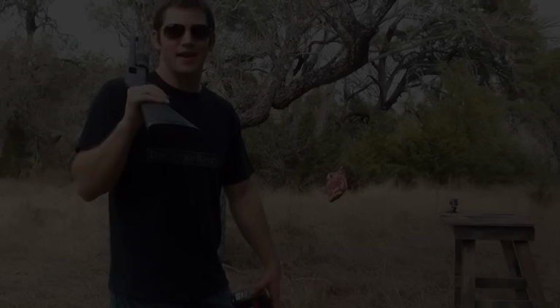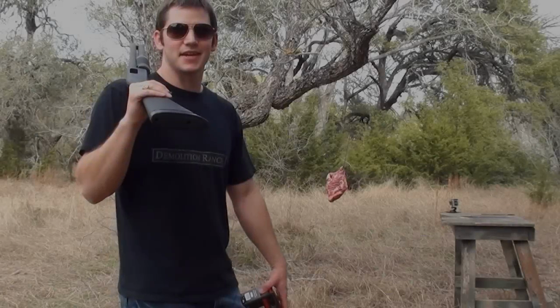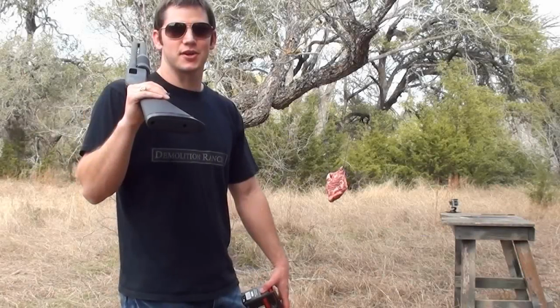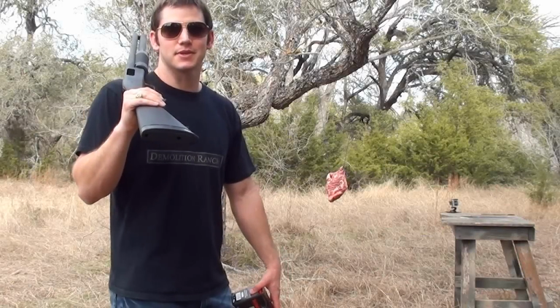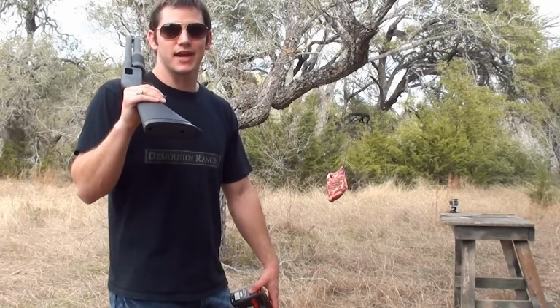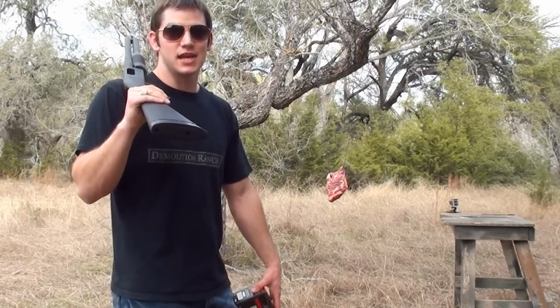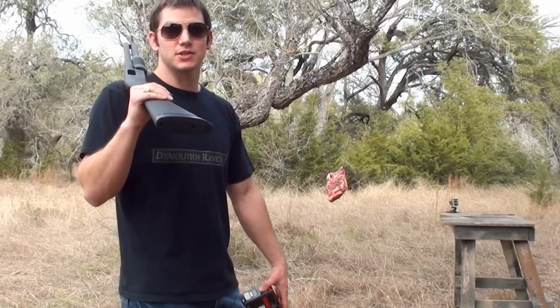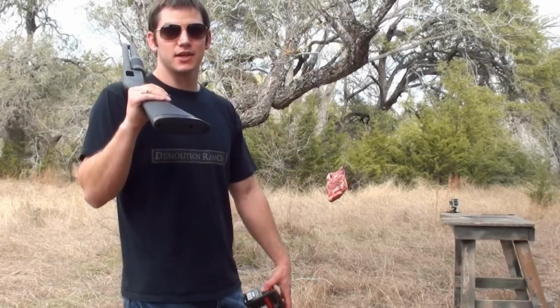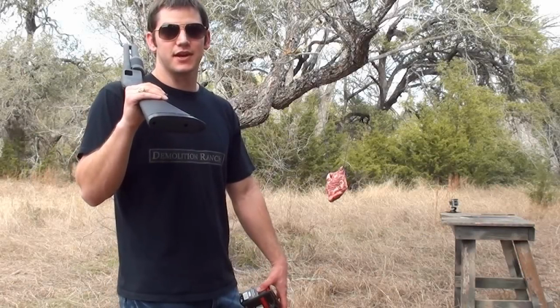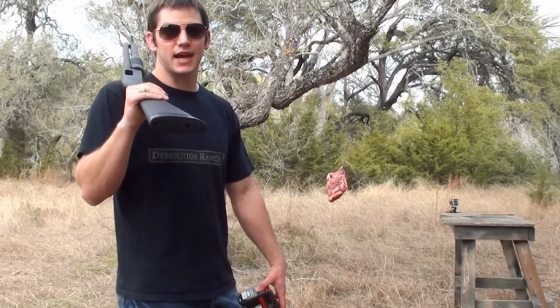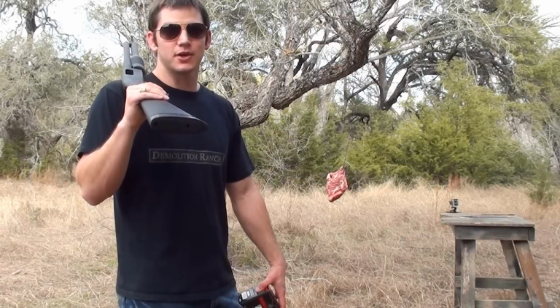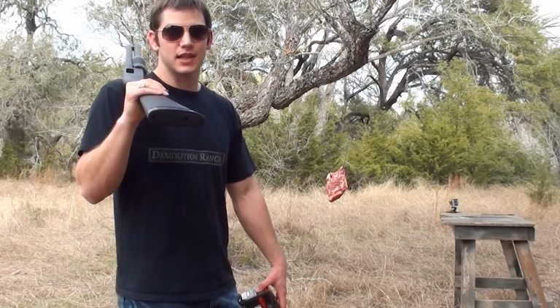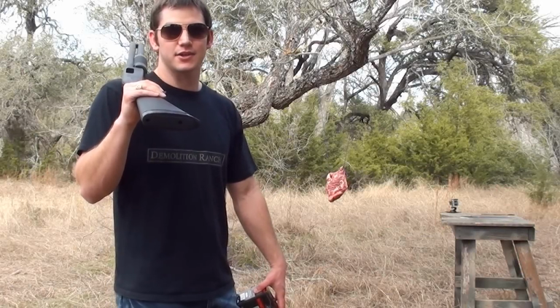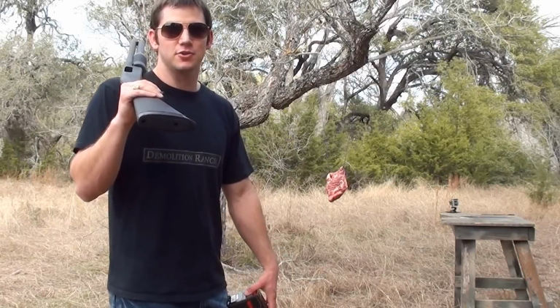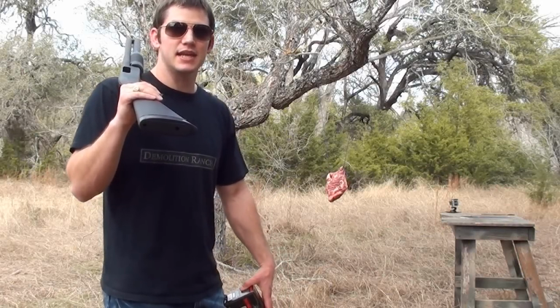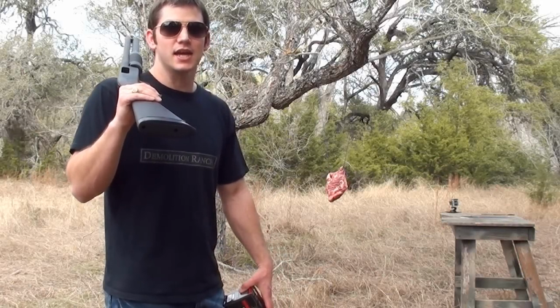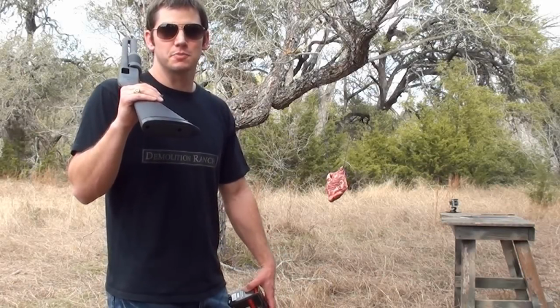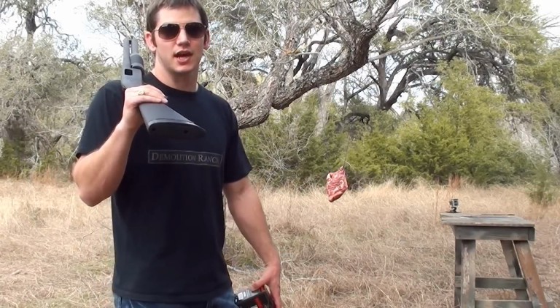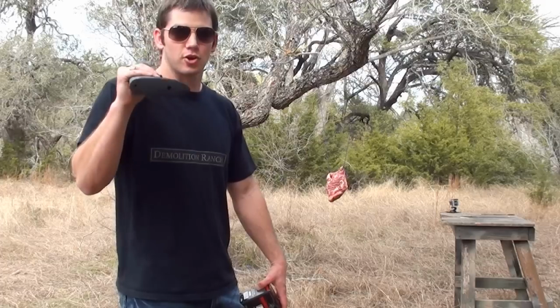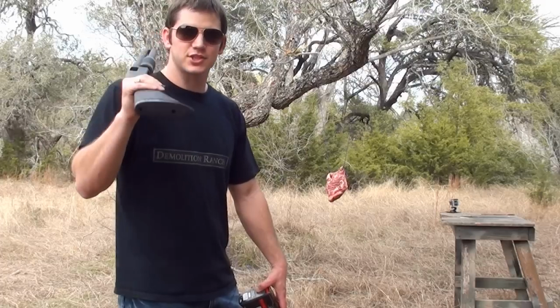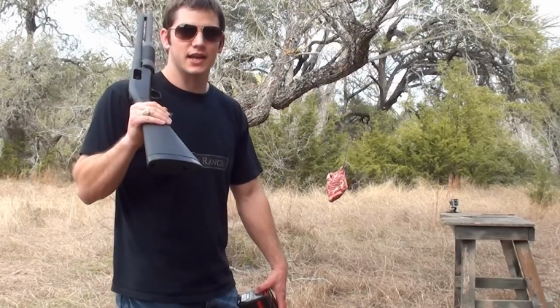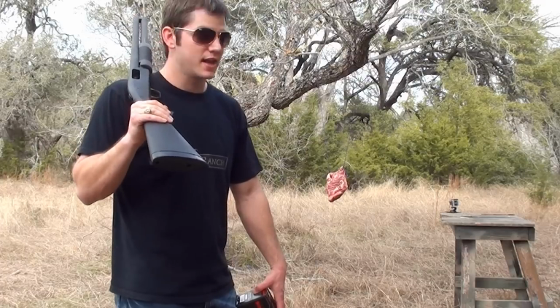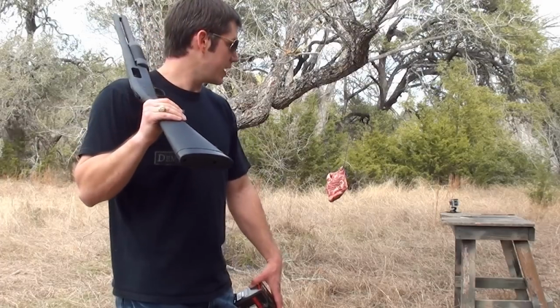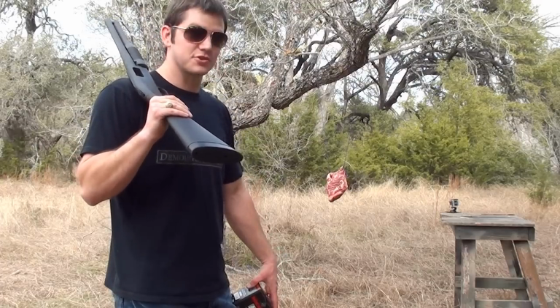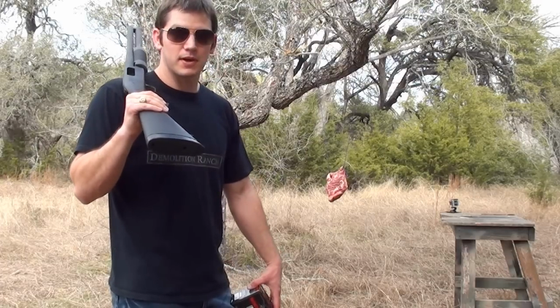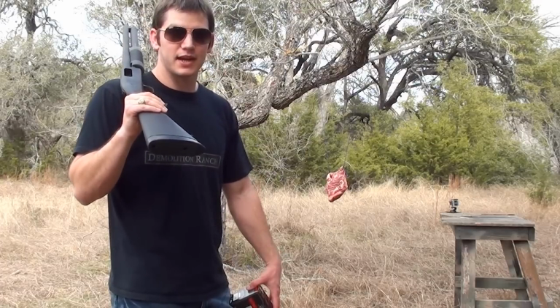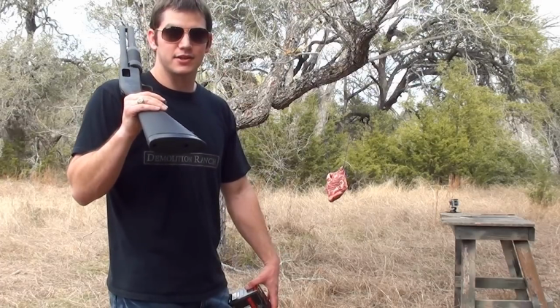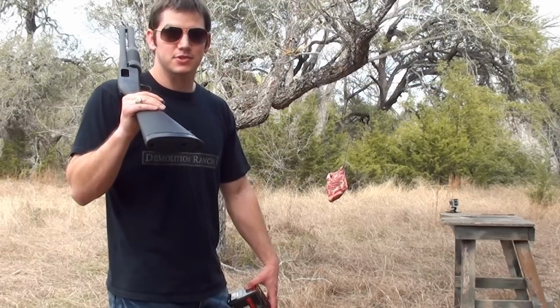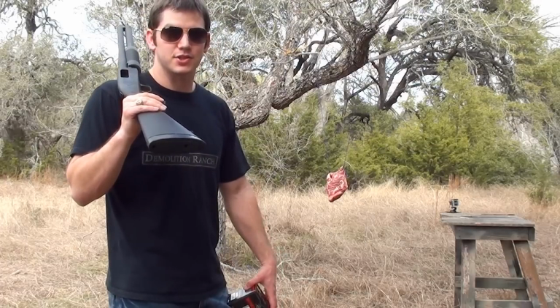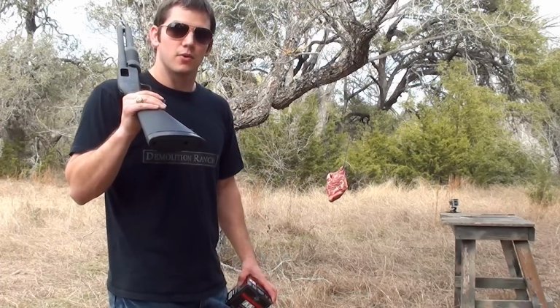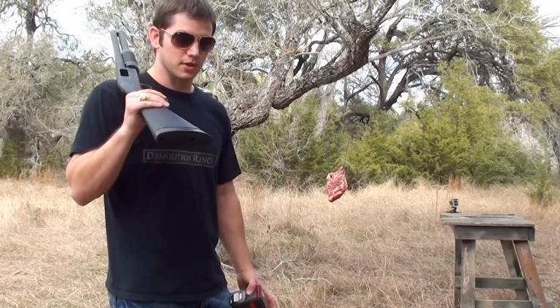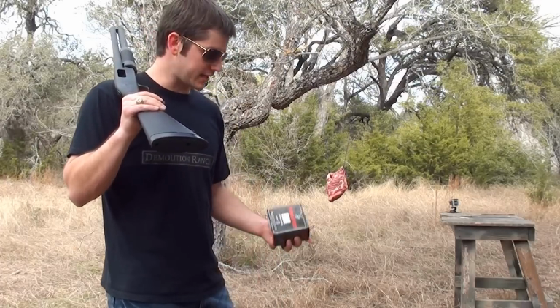Hey! Thanks for joining me at Demolition Ranch. If you do much reading on the internet like I do, you'll see a lot of haters saying you'd be an idiot to use birdshot in your home defense shotgun. And there's only one way to find out here at Demolition Ranch, so we're going to do a little test.